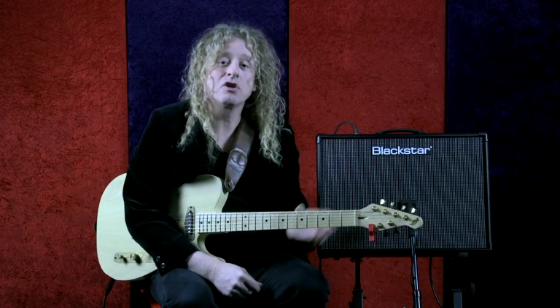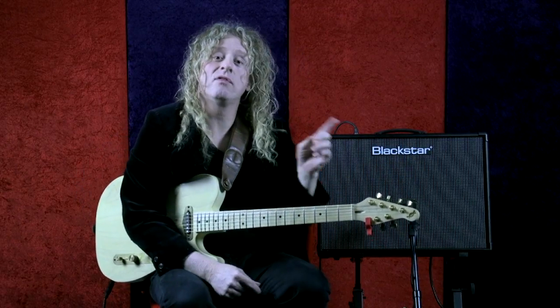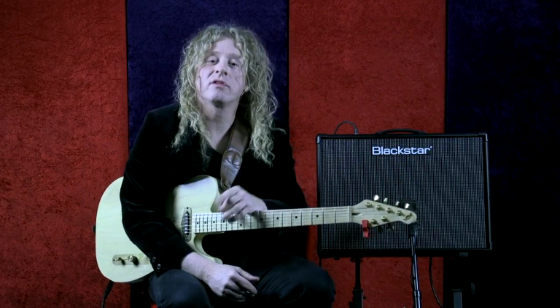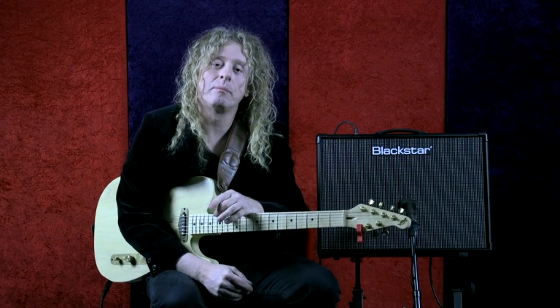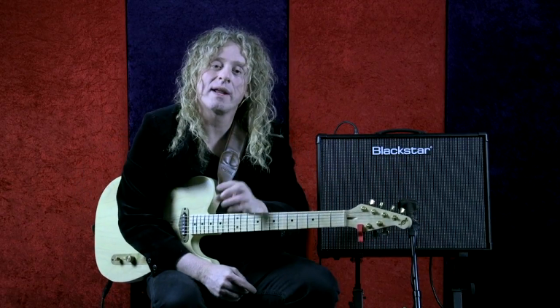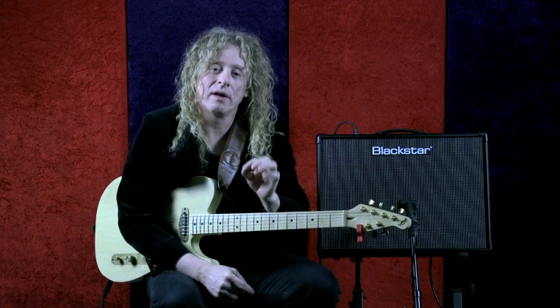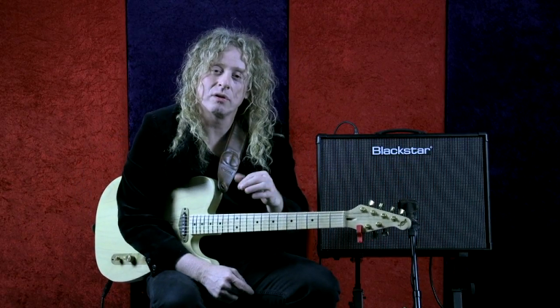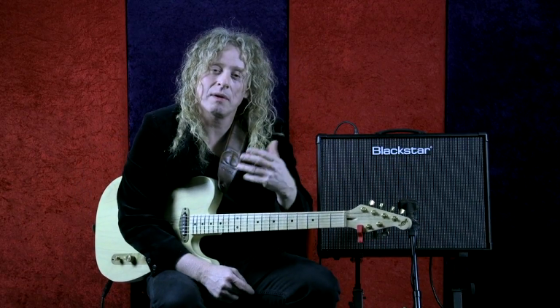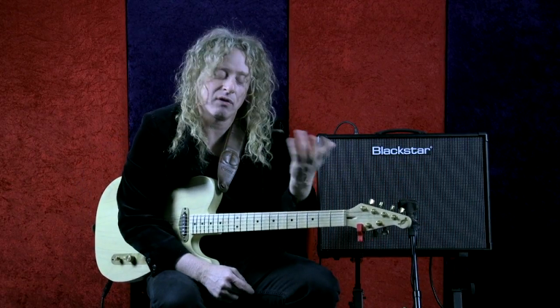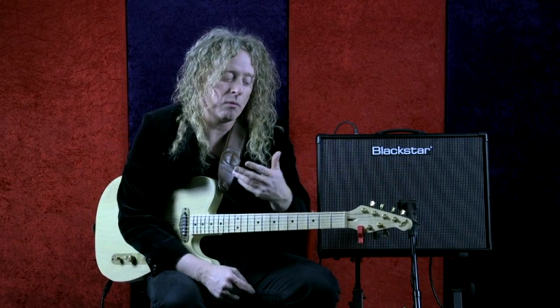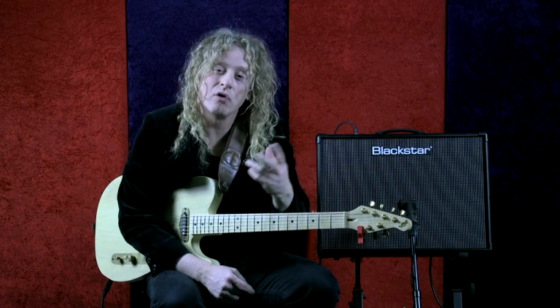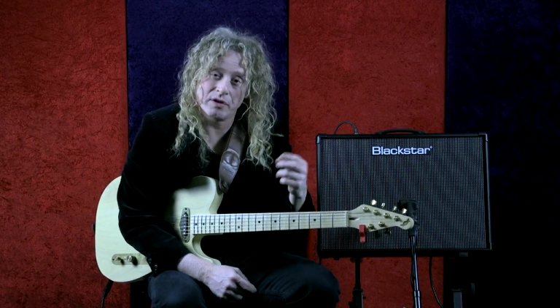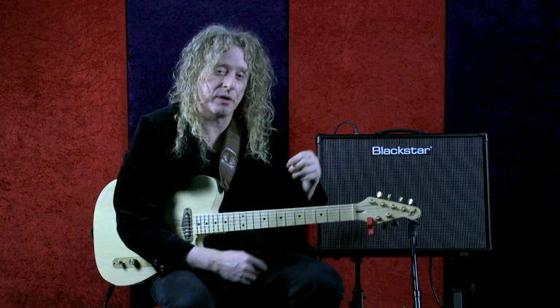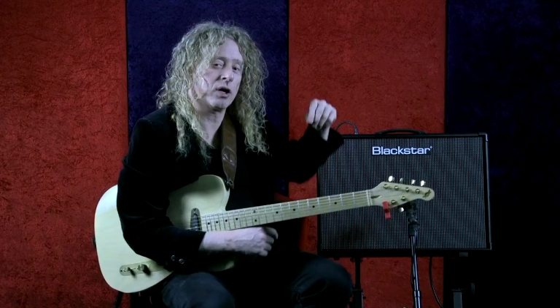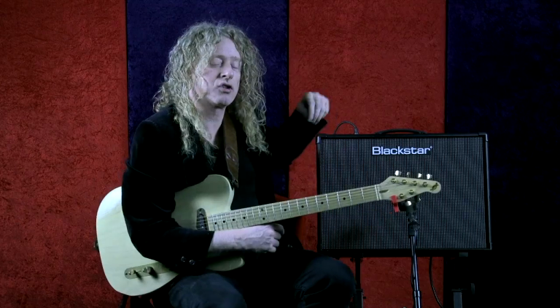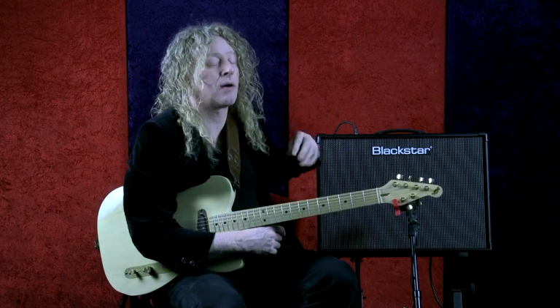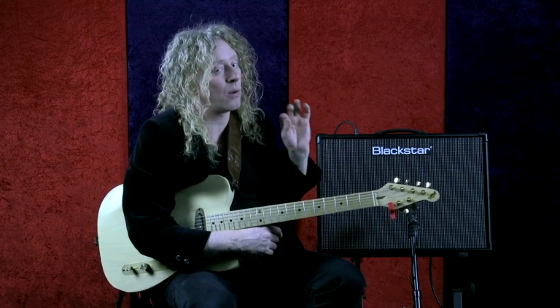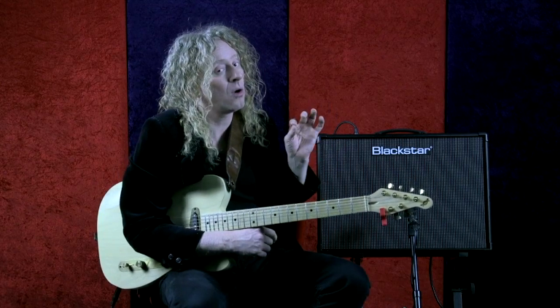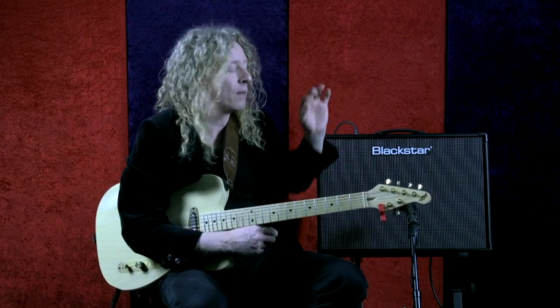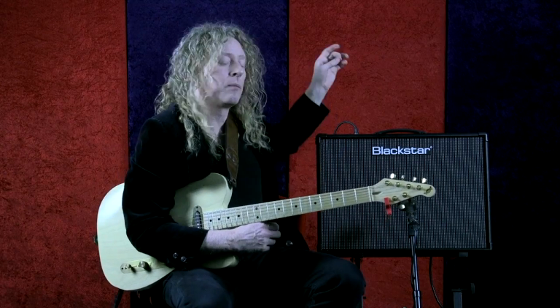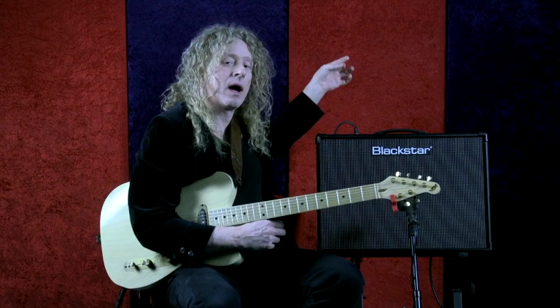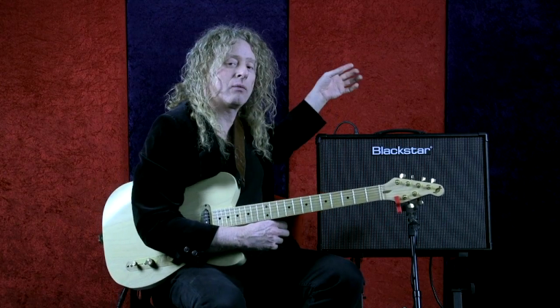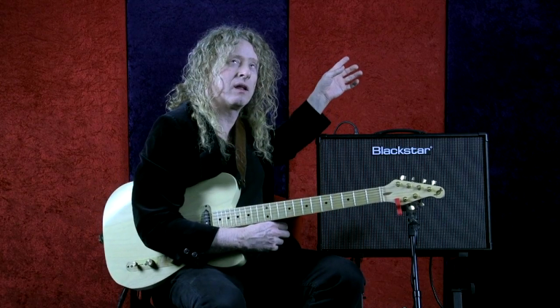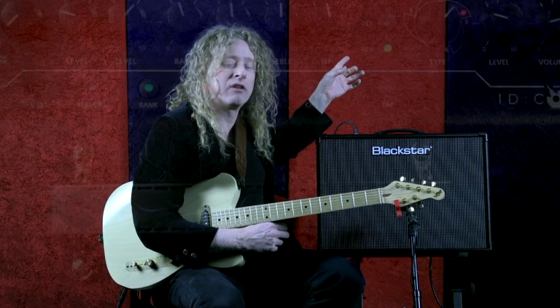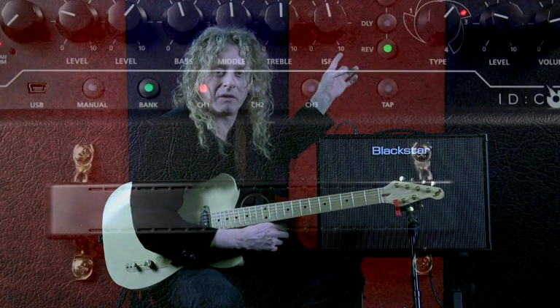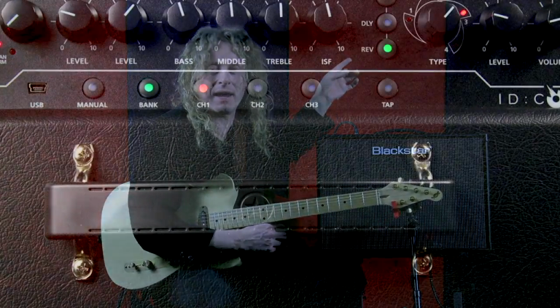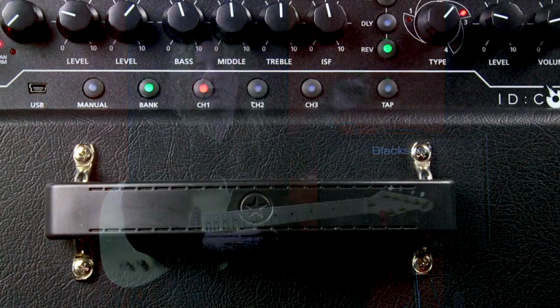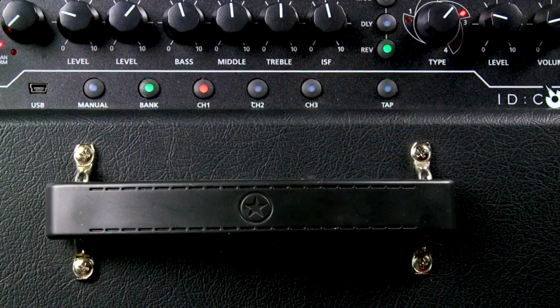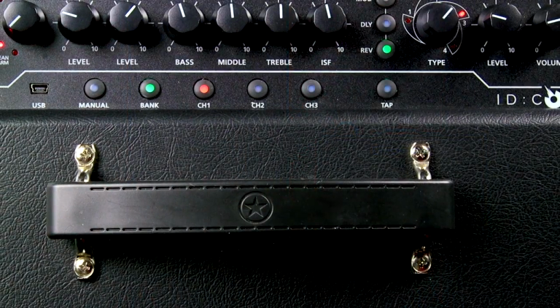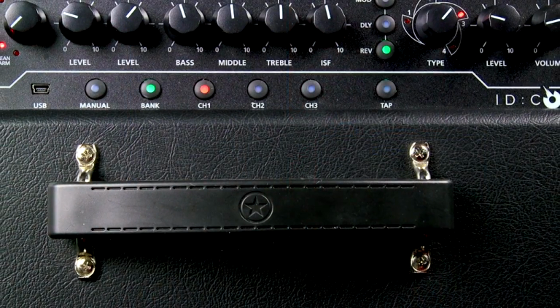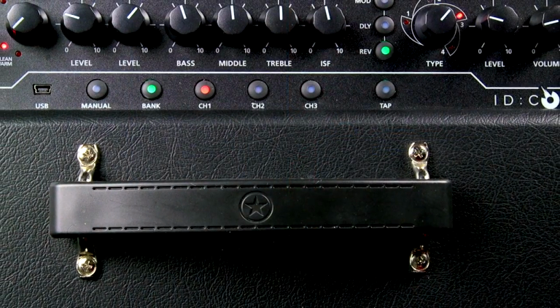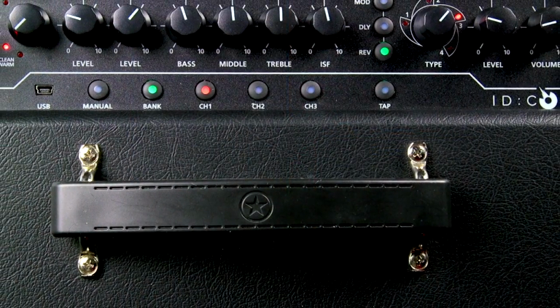Let's move over to the bright clean, so this would have a little bit more grit to it. I'll bring out the delay and the chorus, so we're left with just reverb.